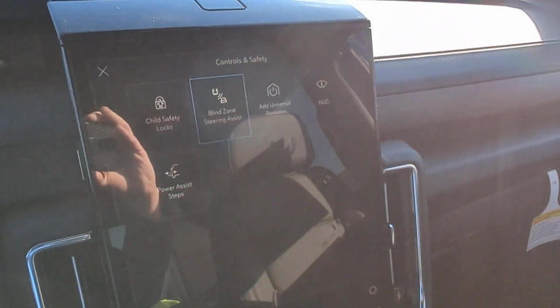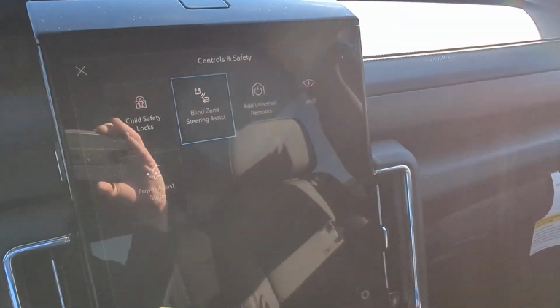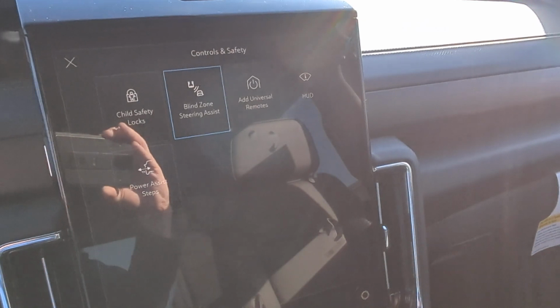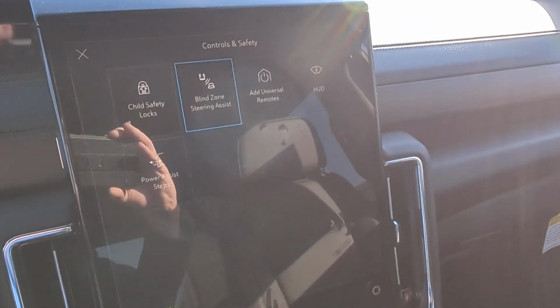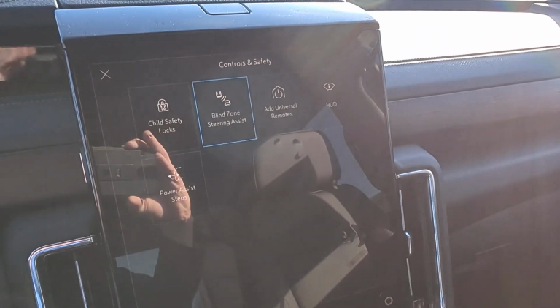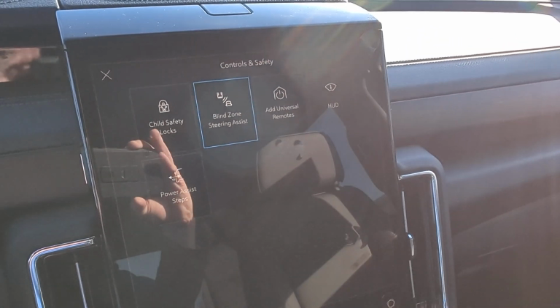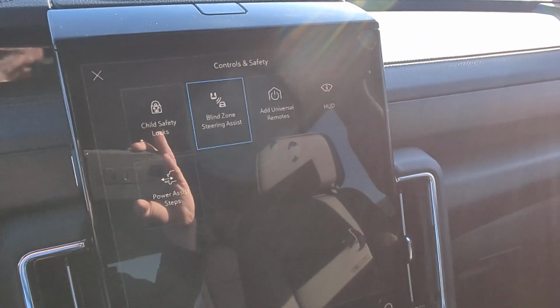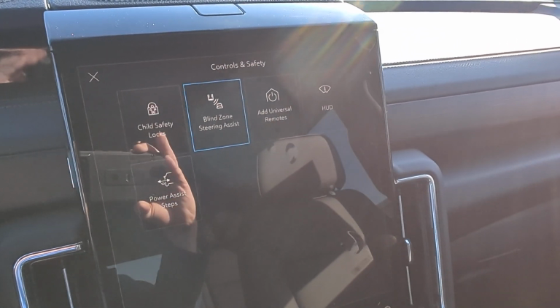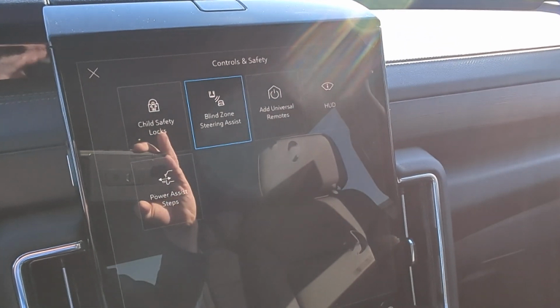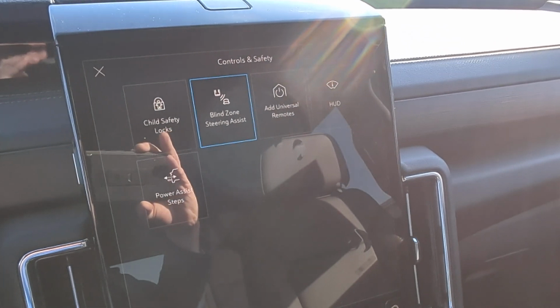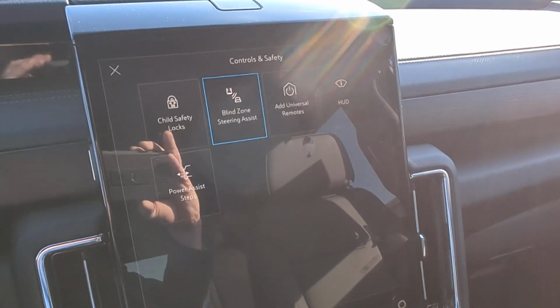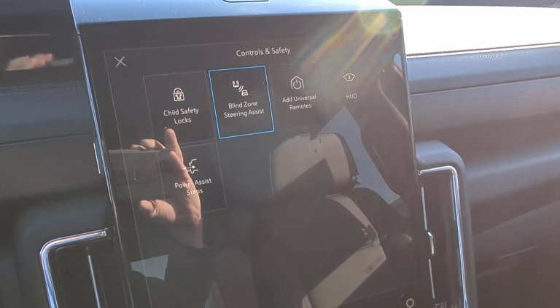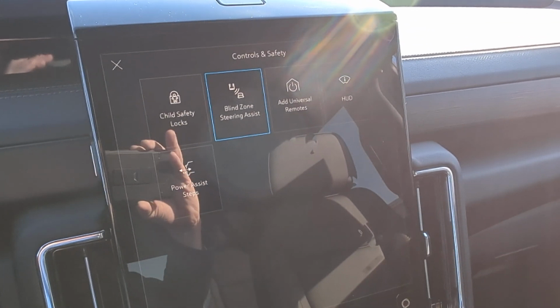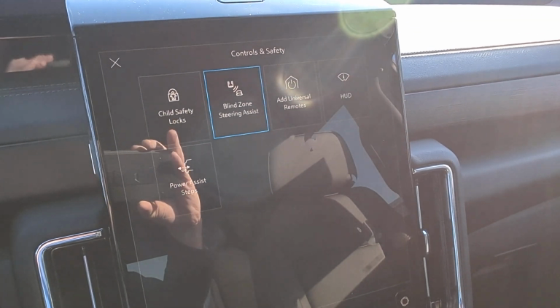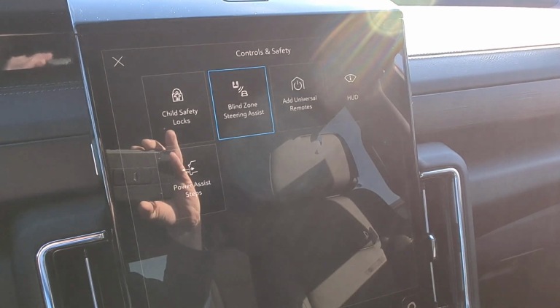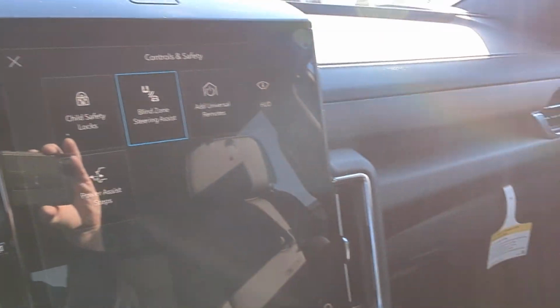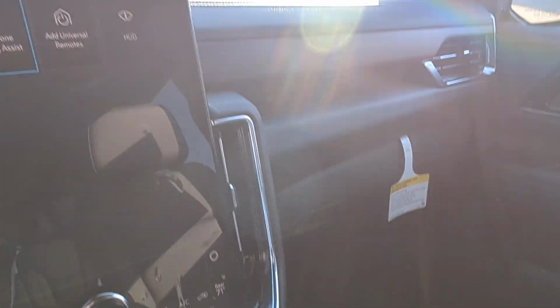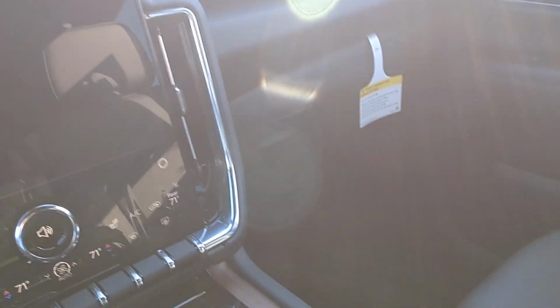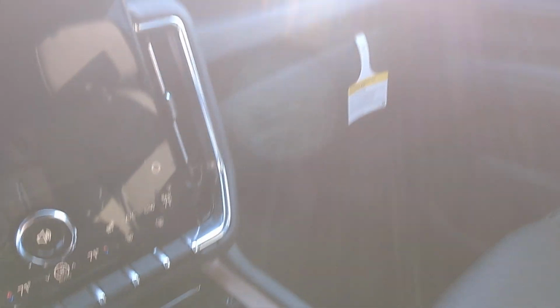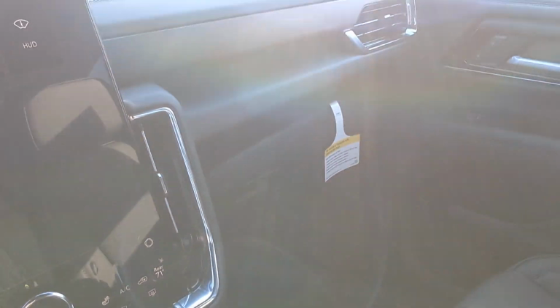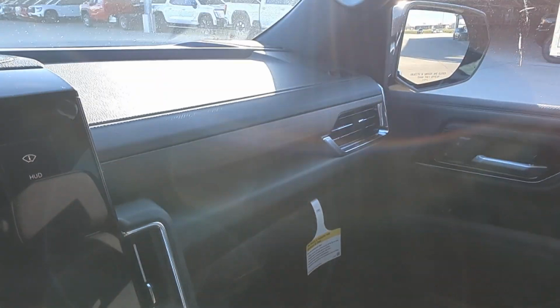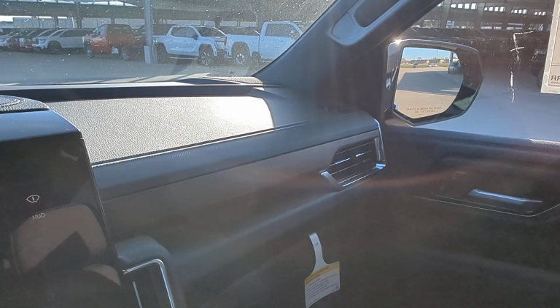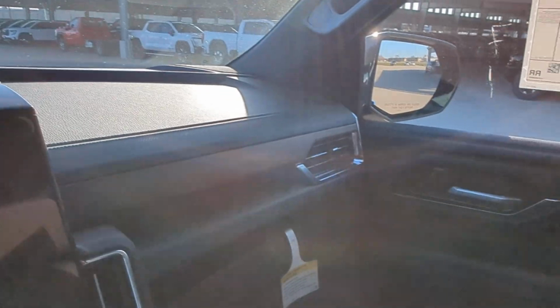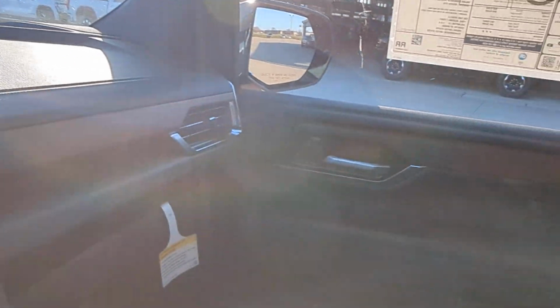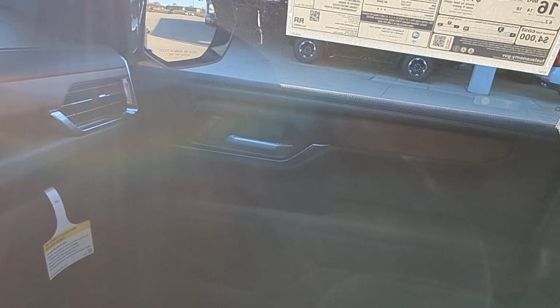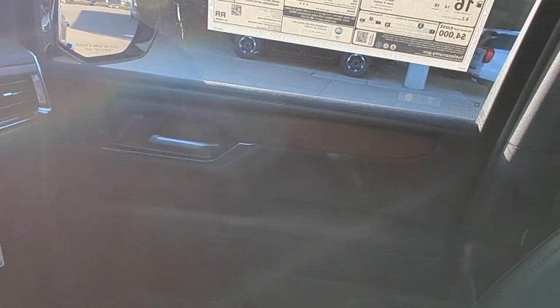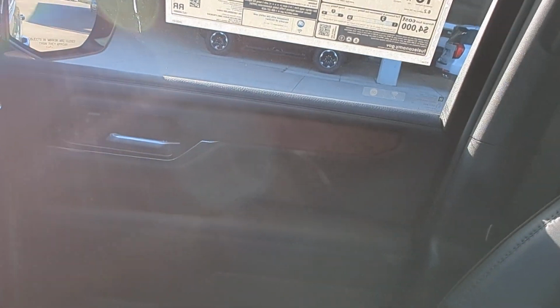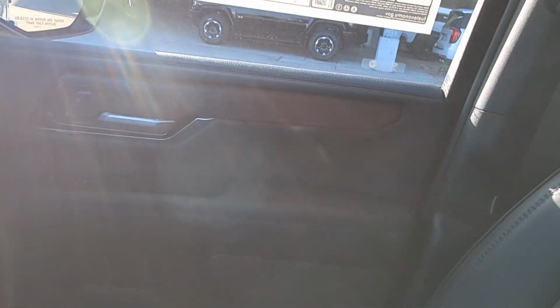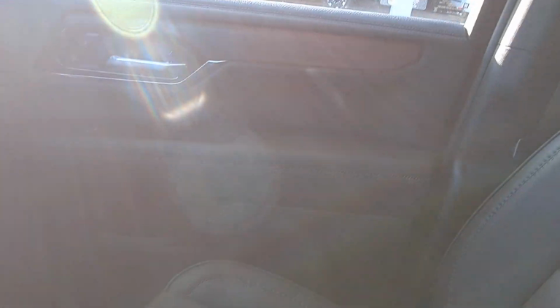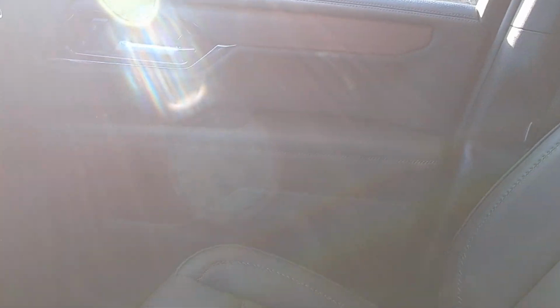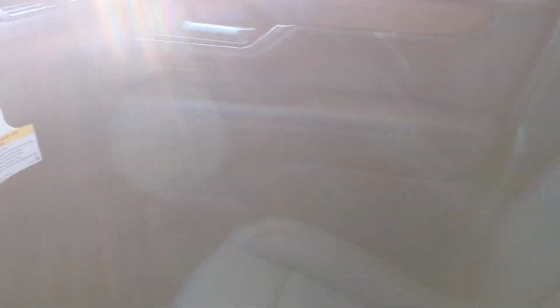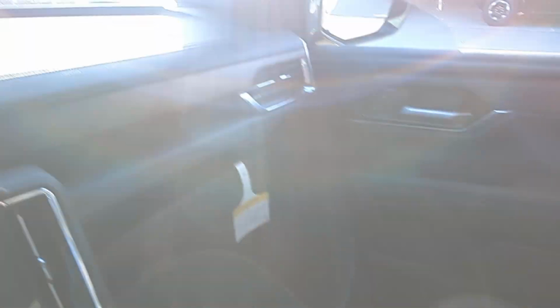Universal remotes now to the center — can program up to five different garage doors or gates. Great looking wood trim all around.